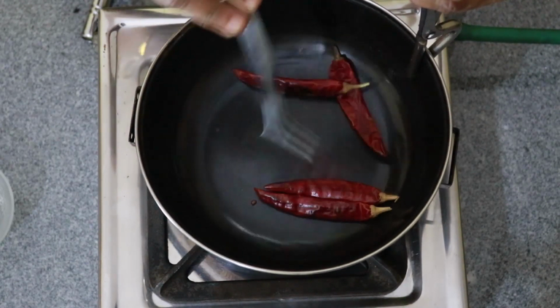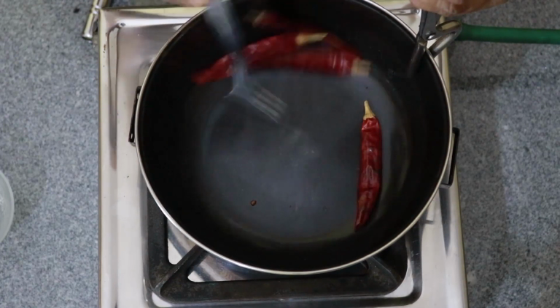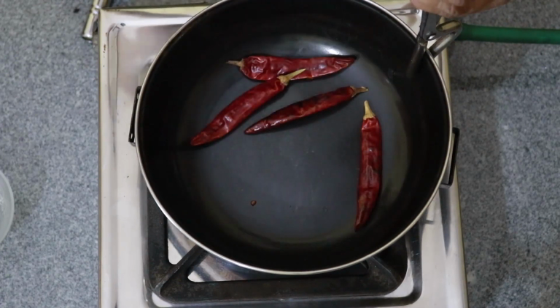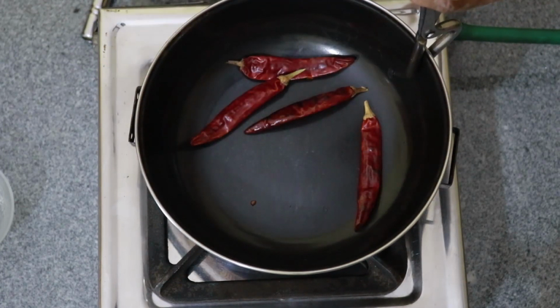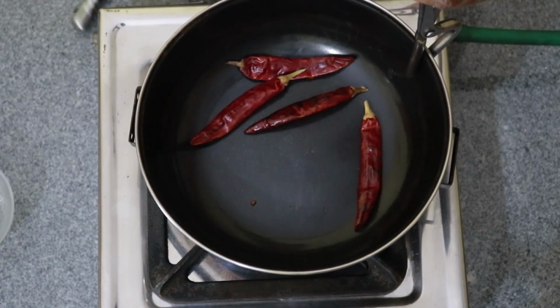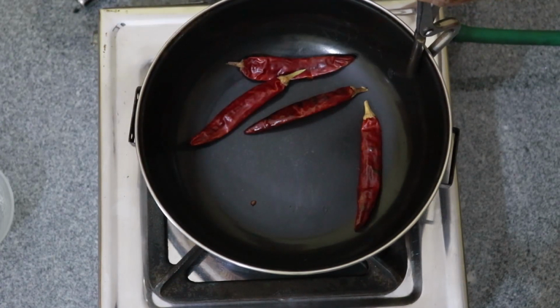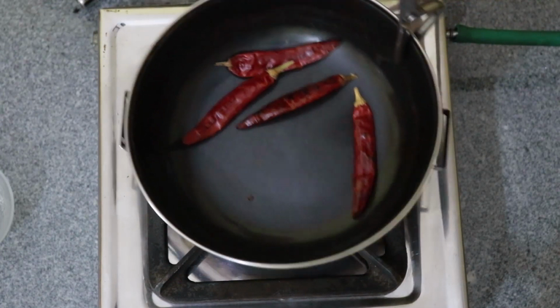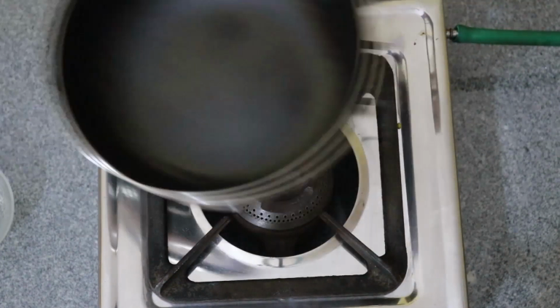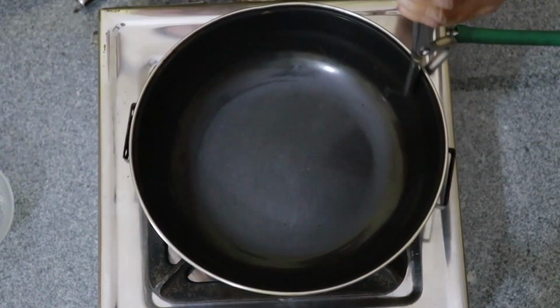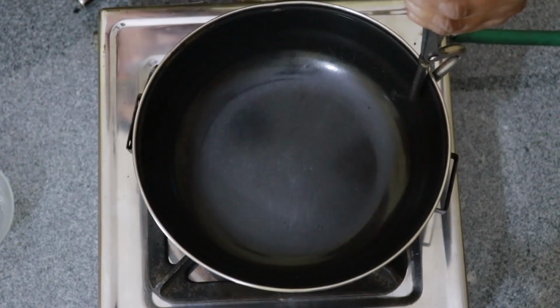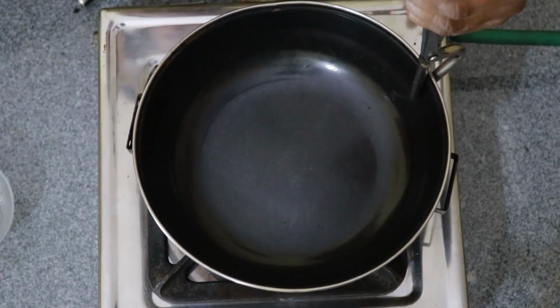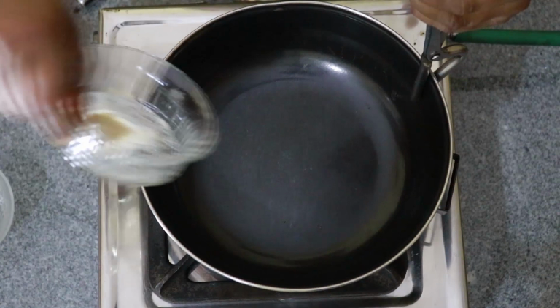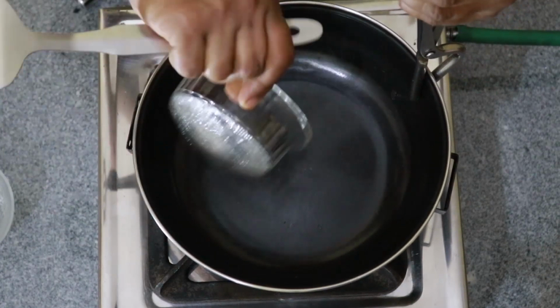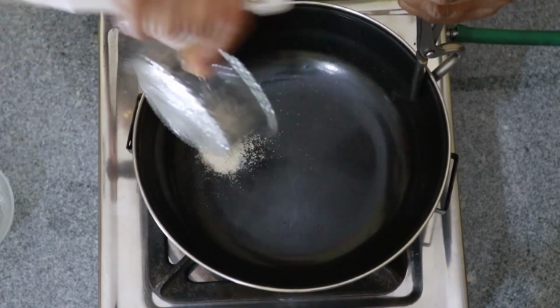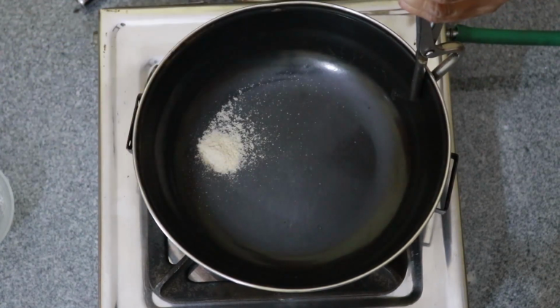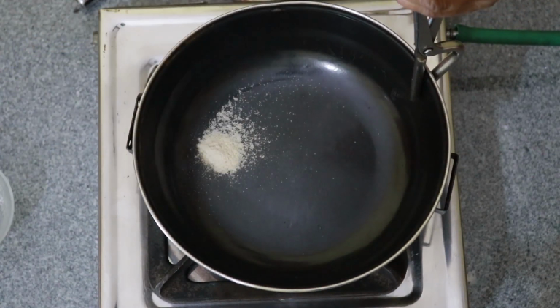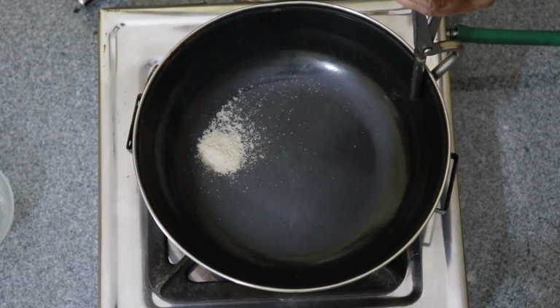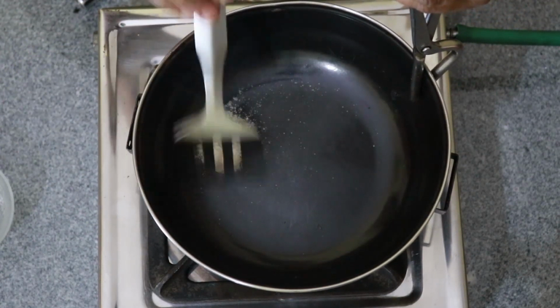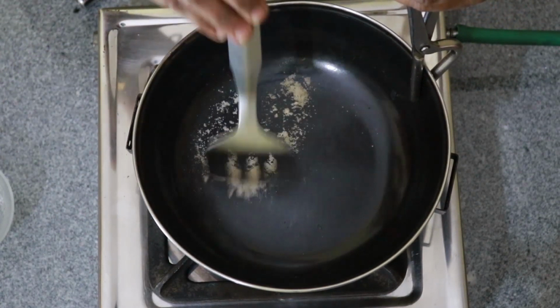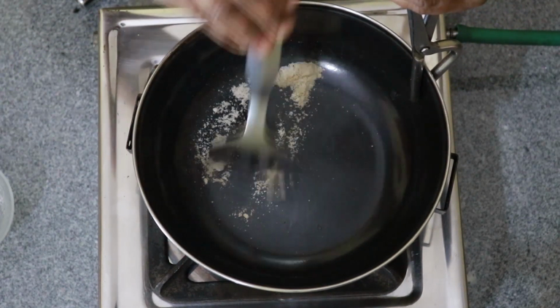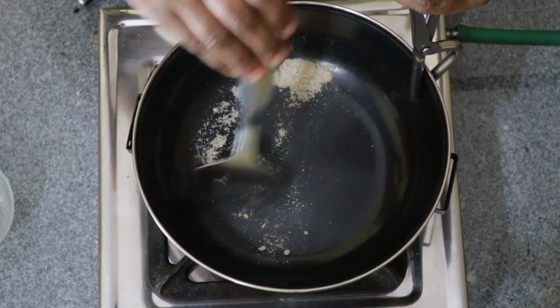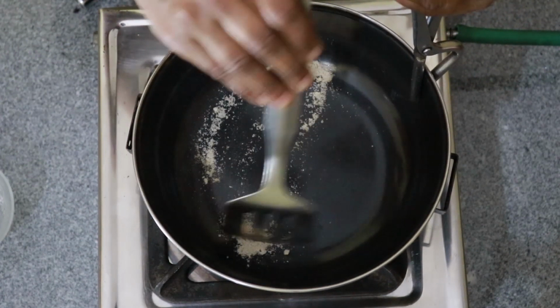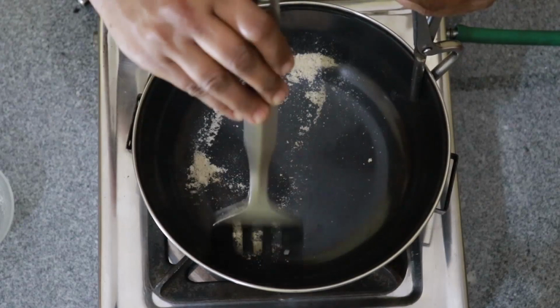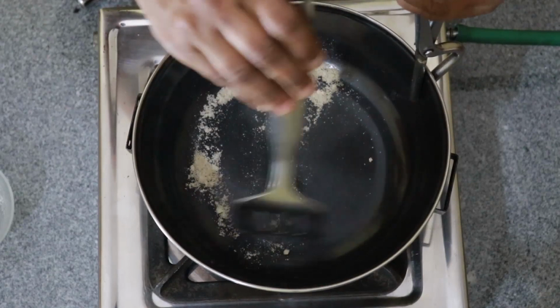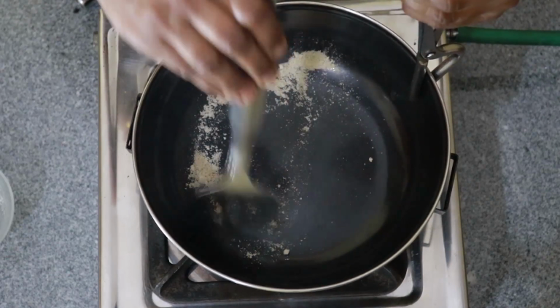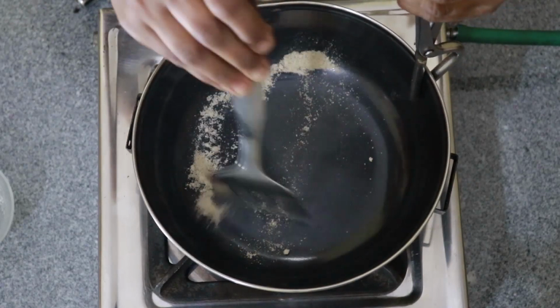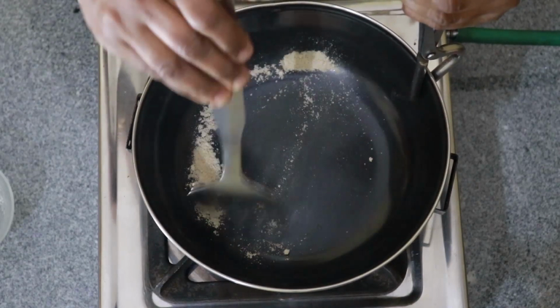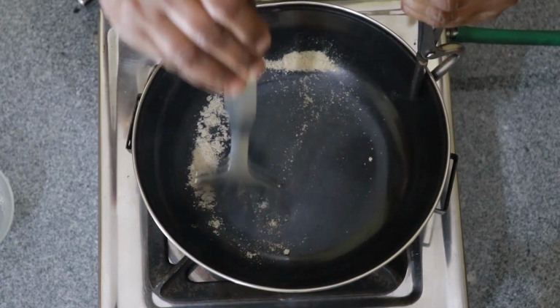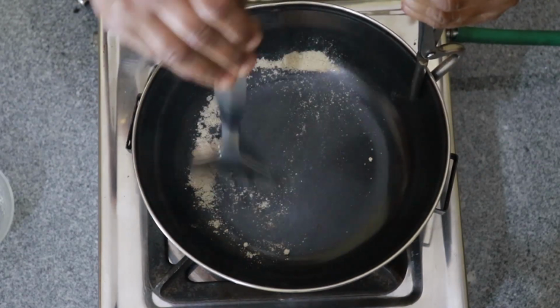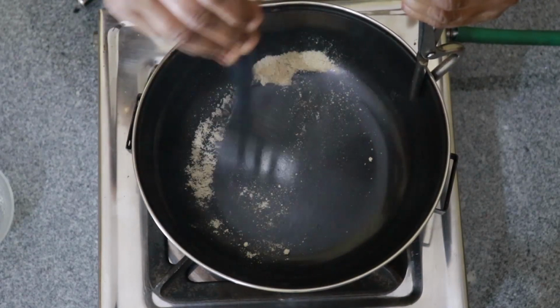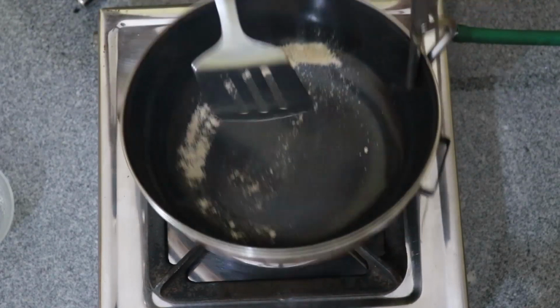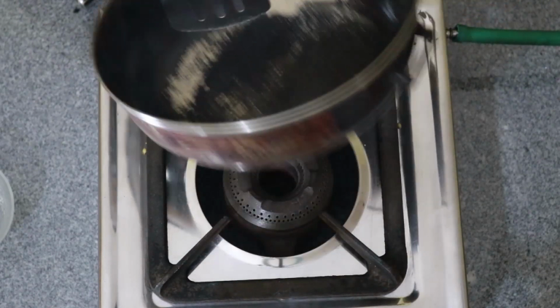This is the stove, and the stove will be ready to fry. Now start it.